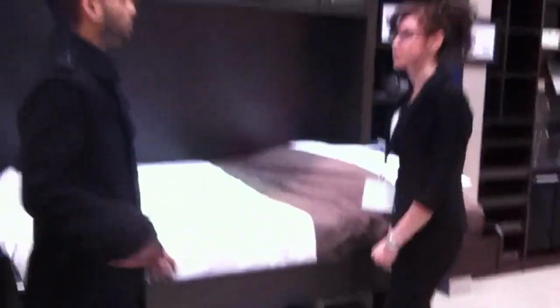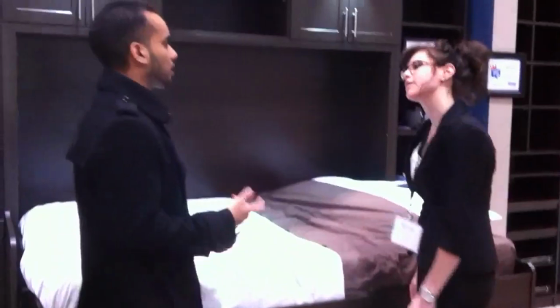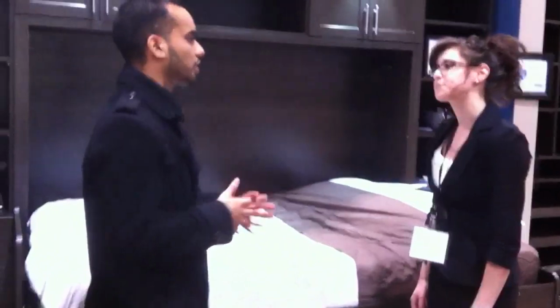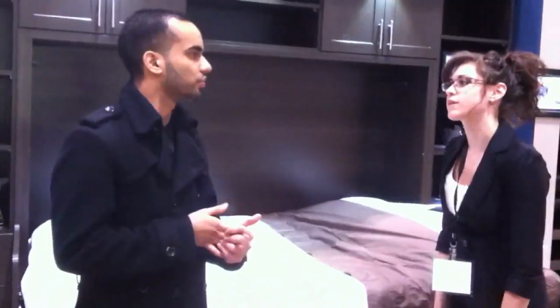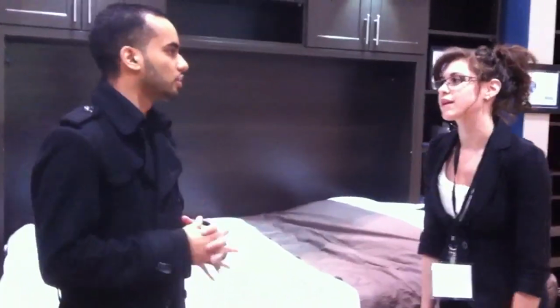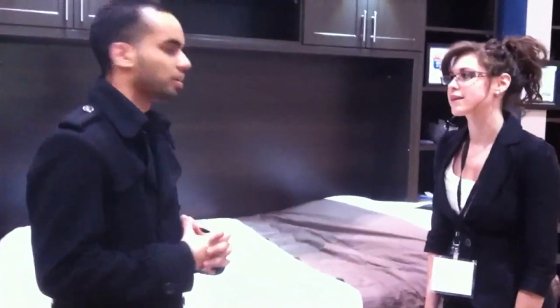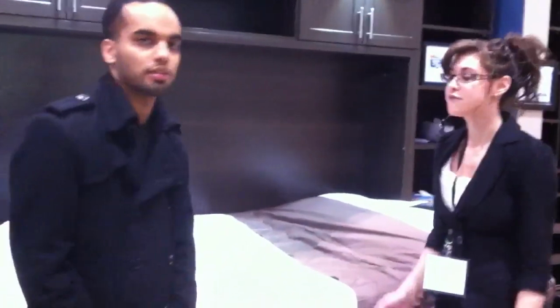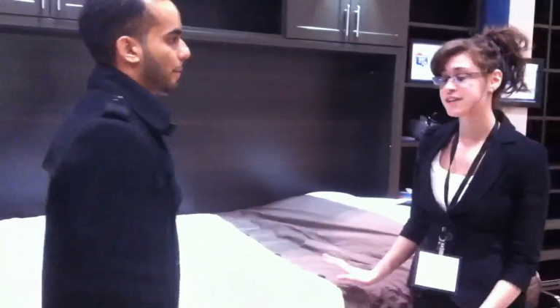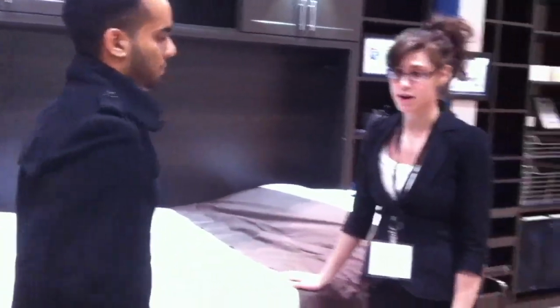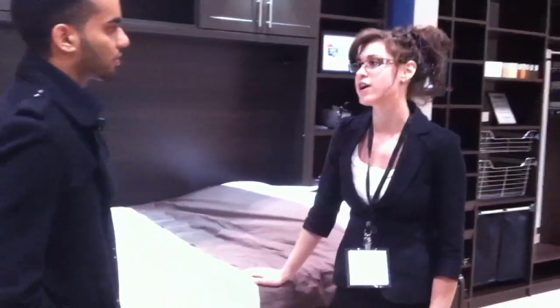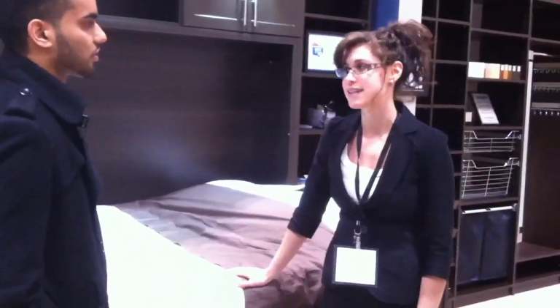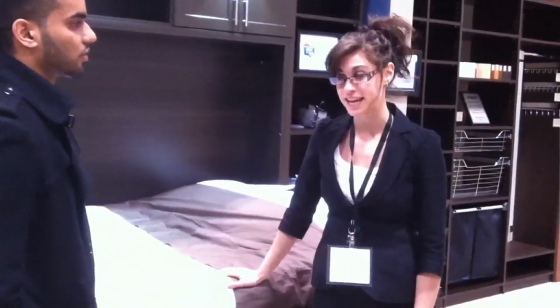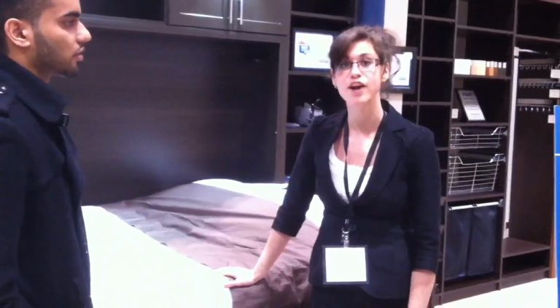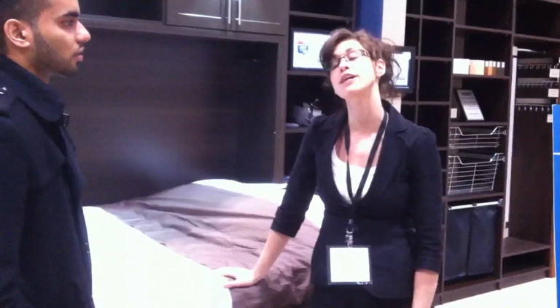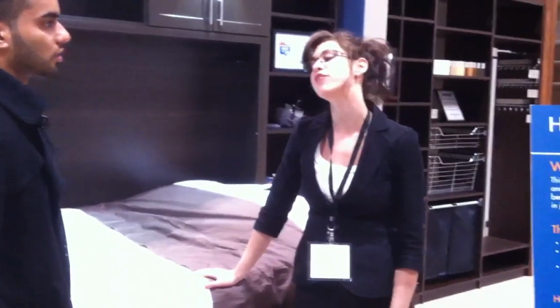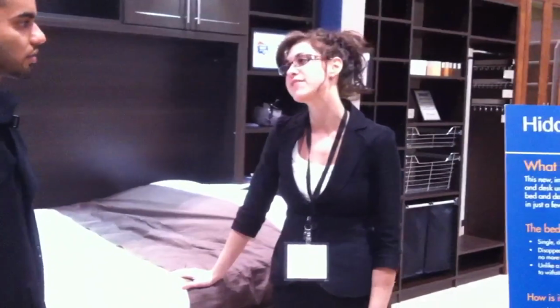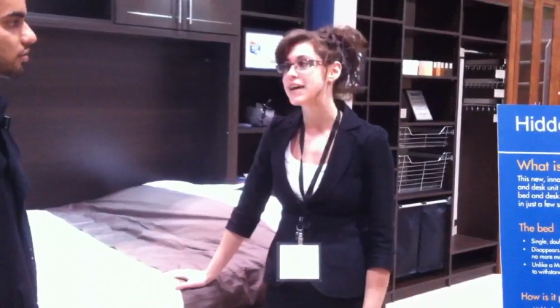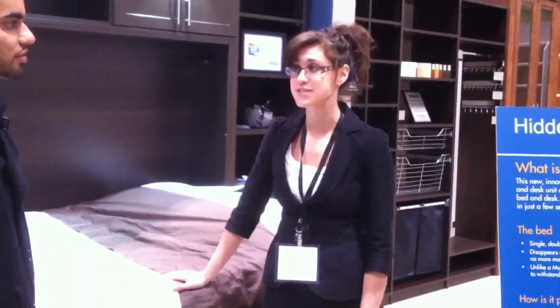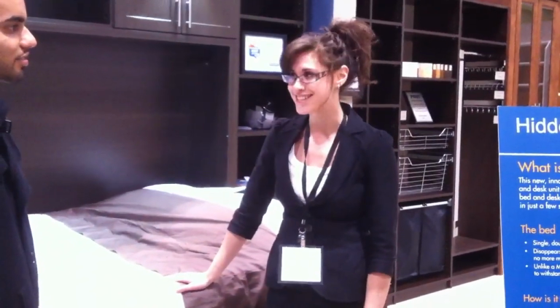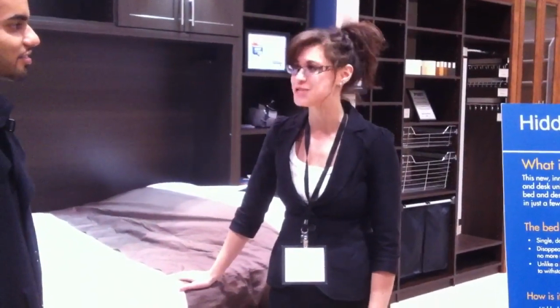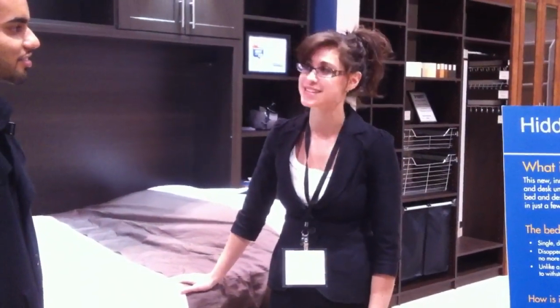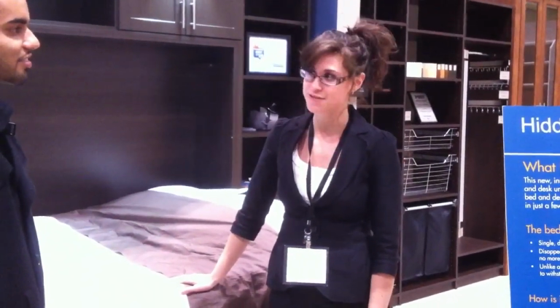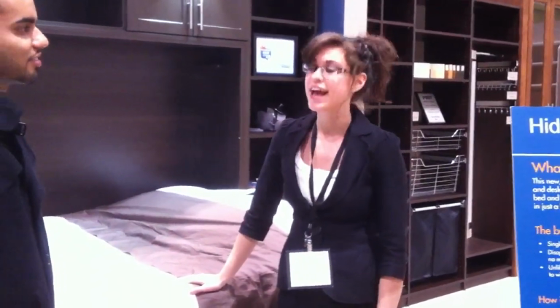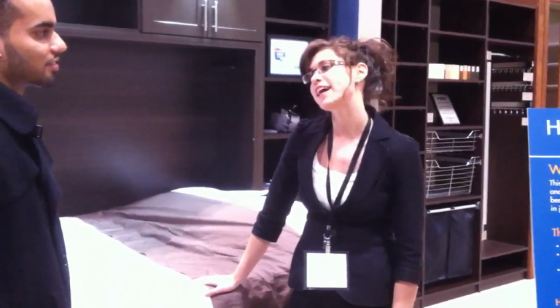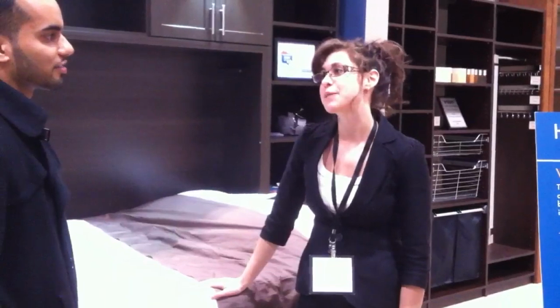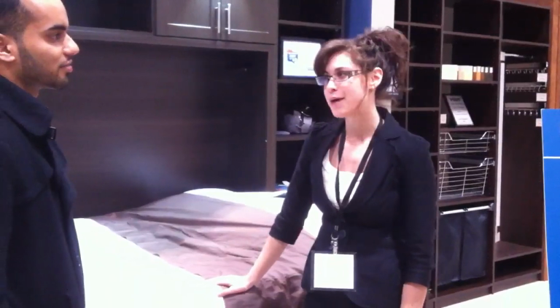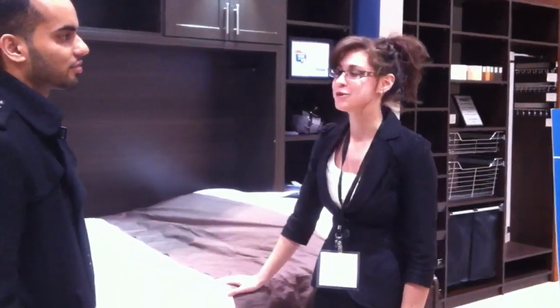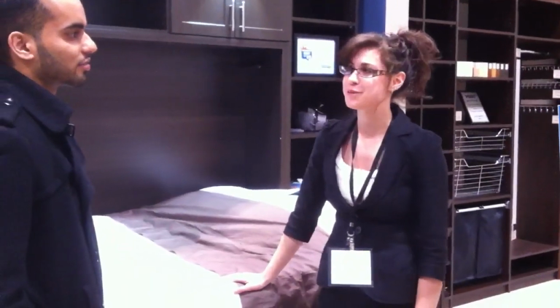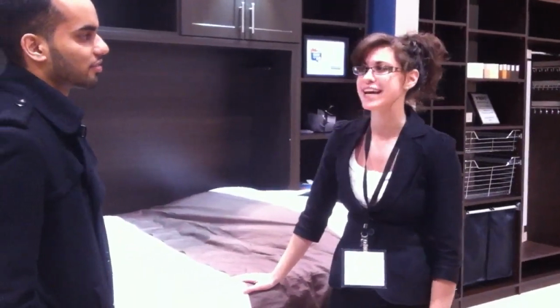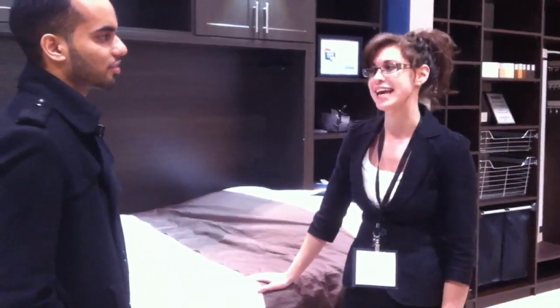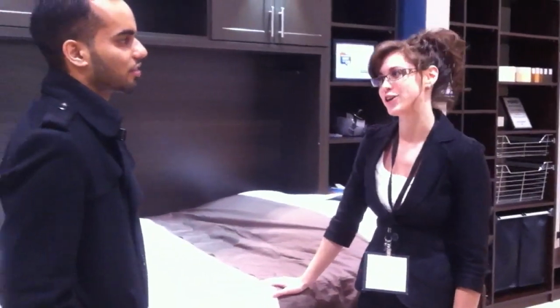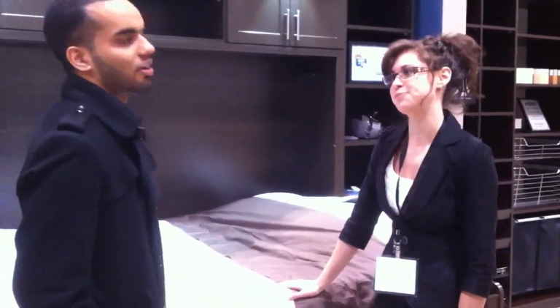So how can they get in contact with you if they're interested in this product? They can contact us at Hidden Bed Canada. Our phone number is 905-764-7265. Or they can look us up on the web at www.HiddenBedCanada.com.